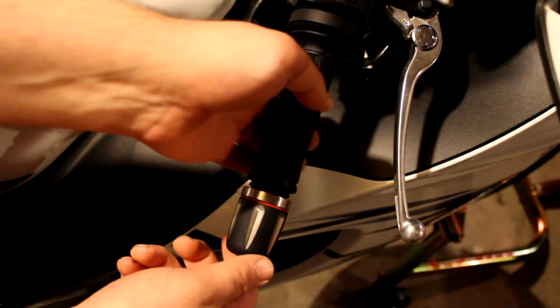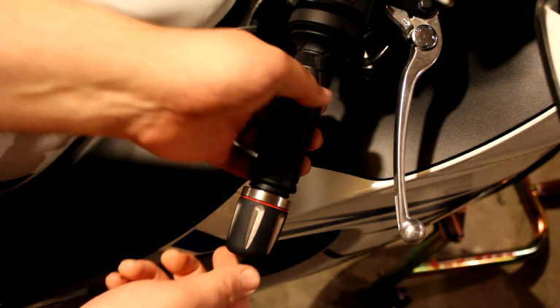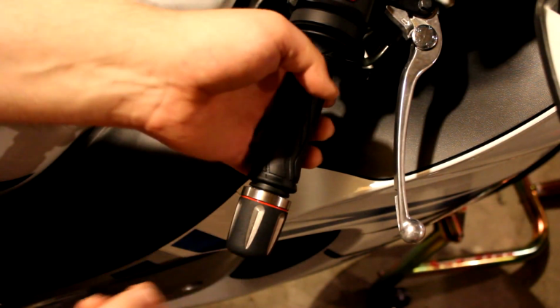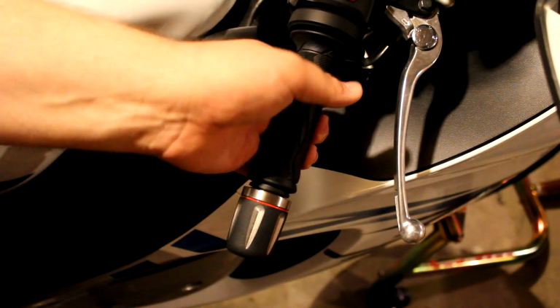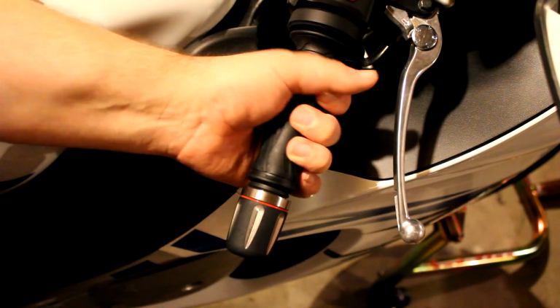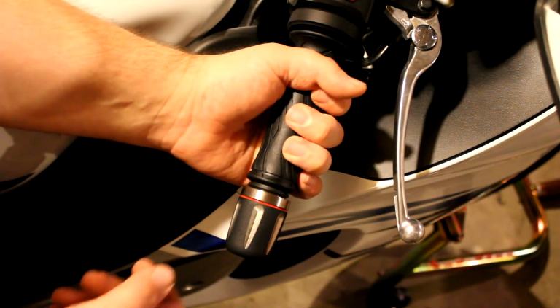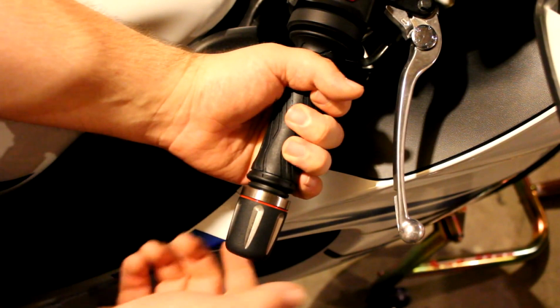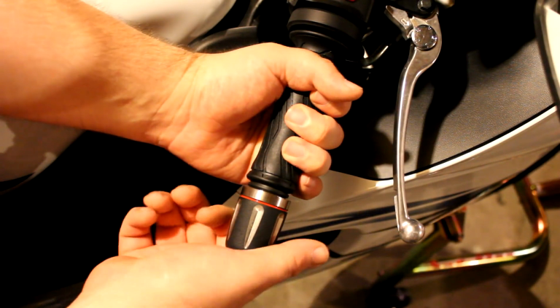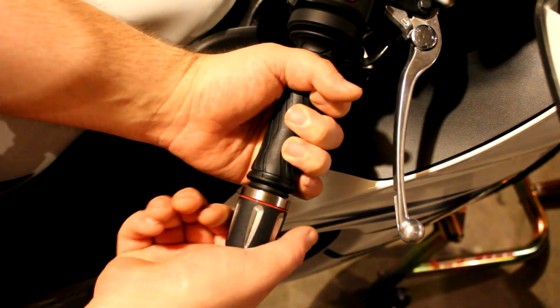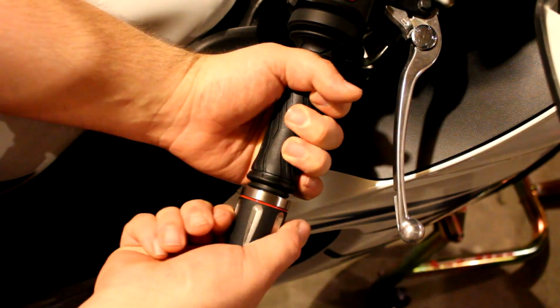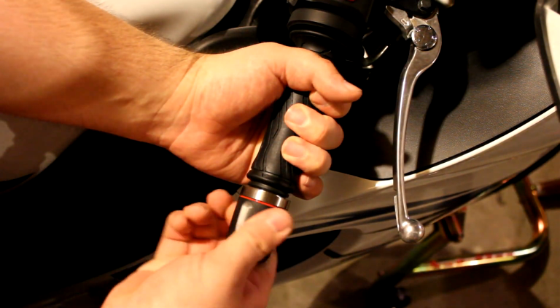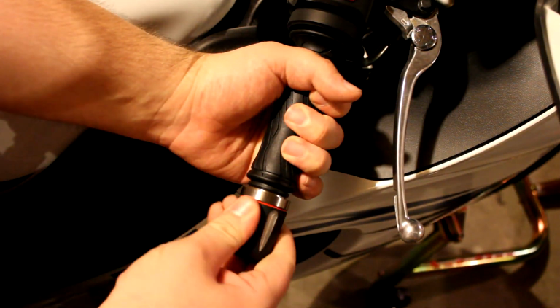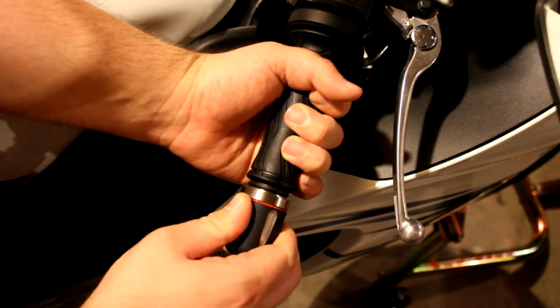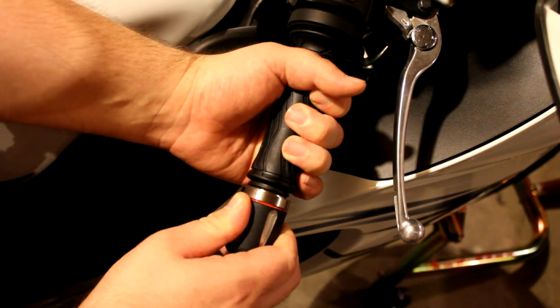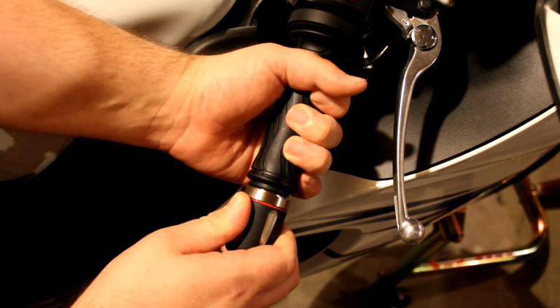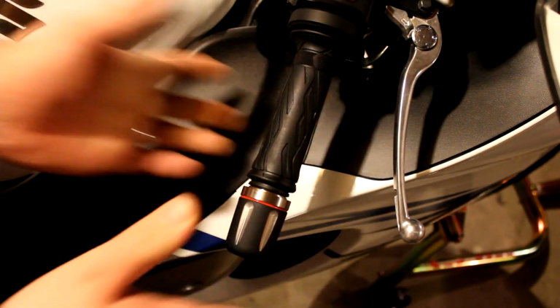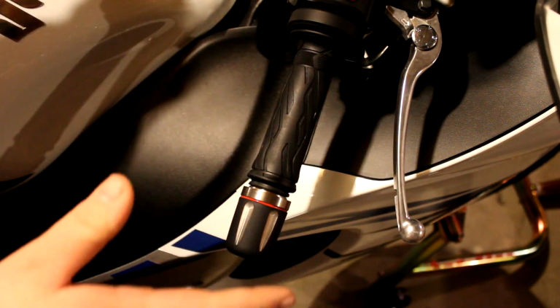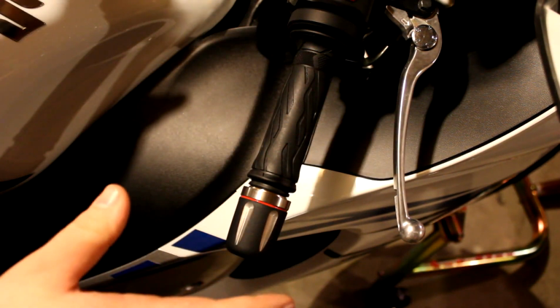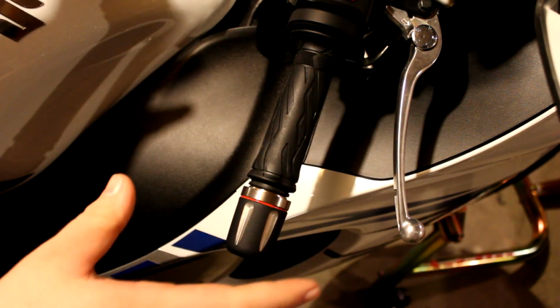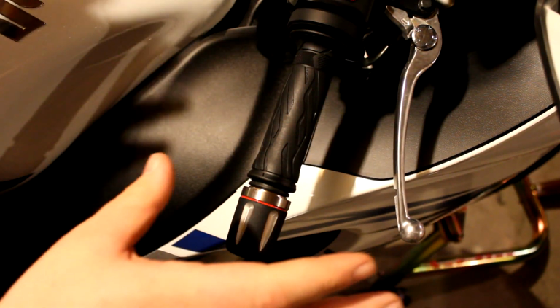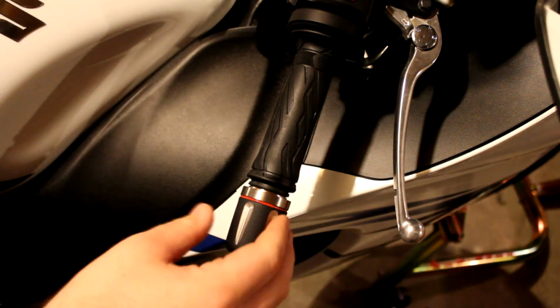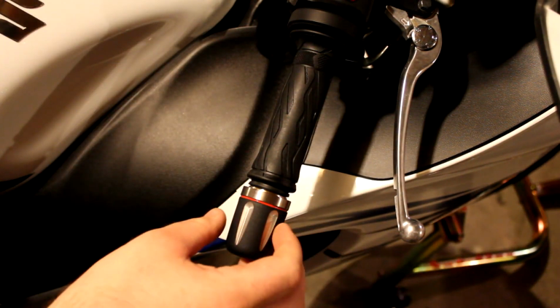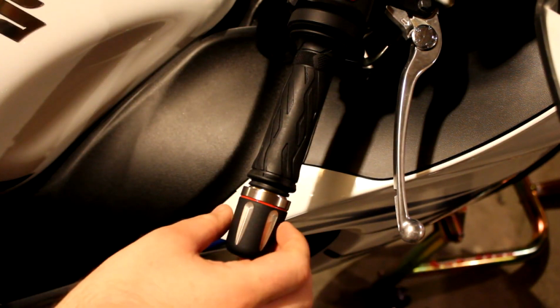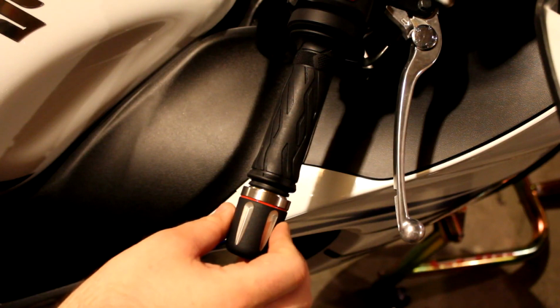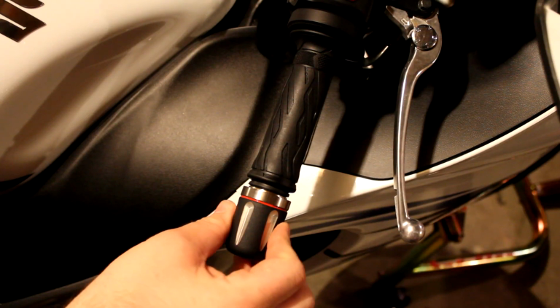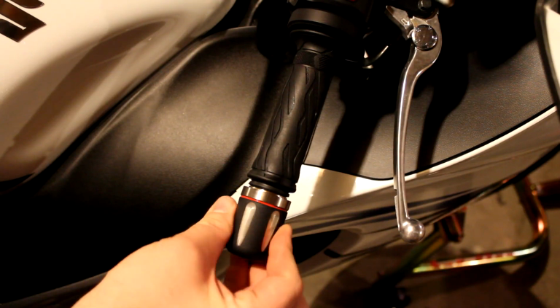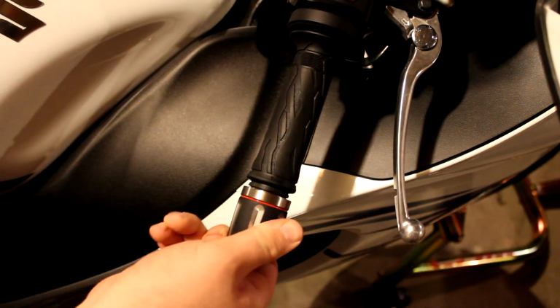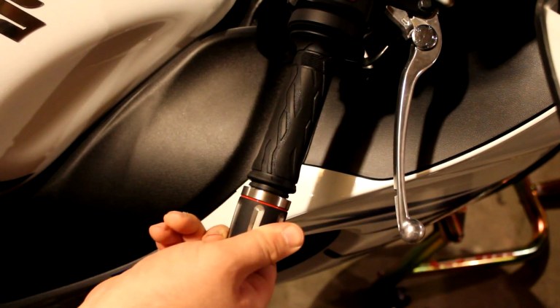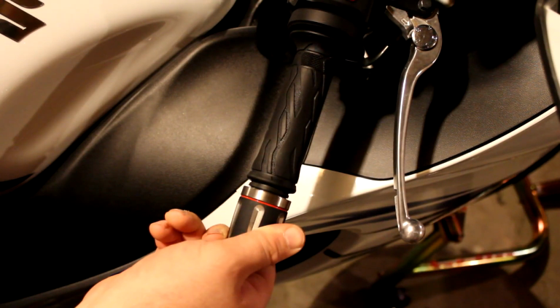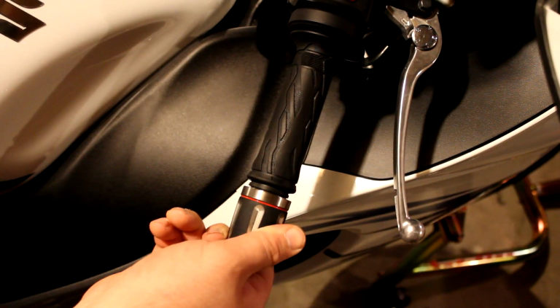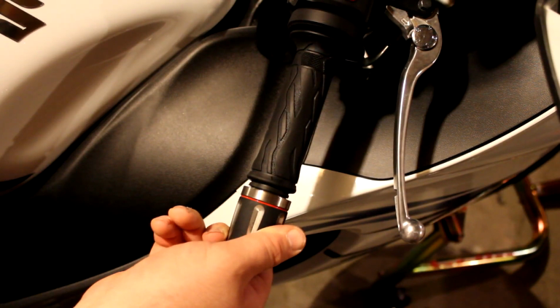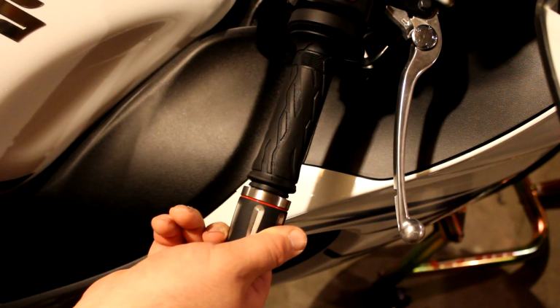One more time. Throttle open. Throttle Meister locked — stays there. Let the Throttle Meister off, and the throttle goes right back into place.